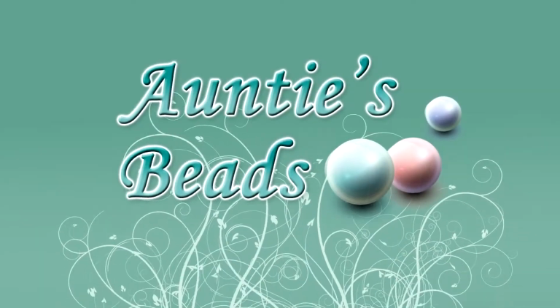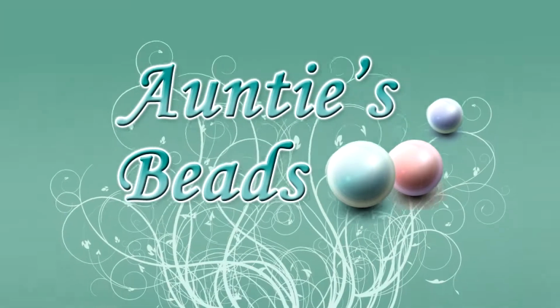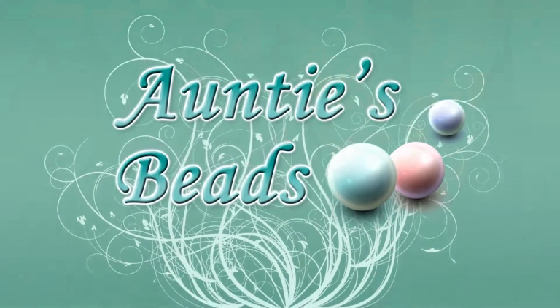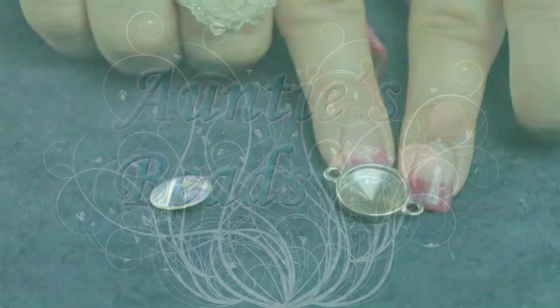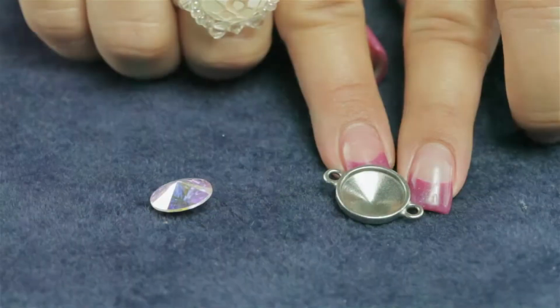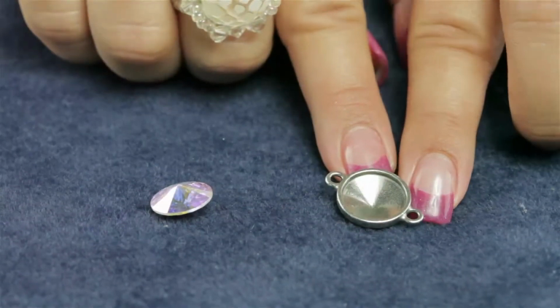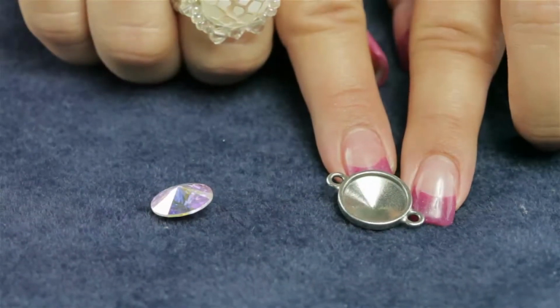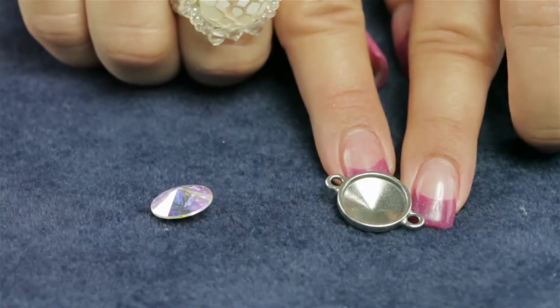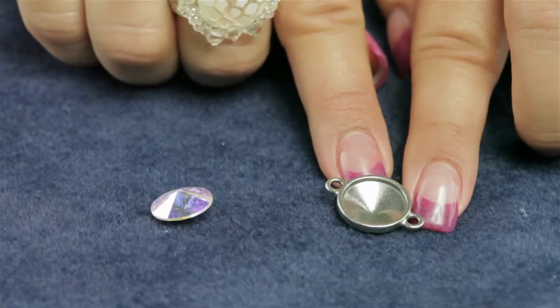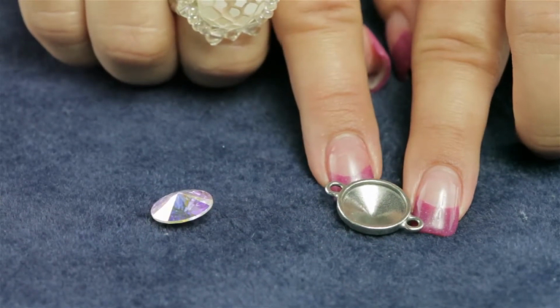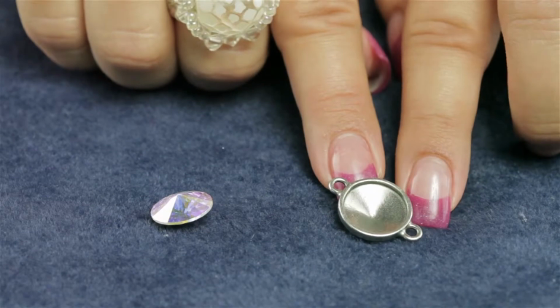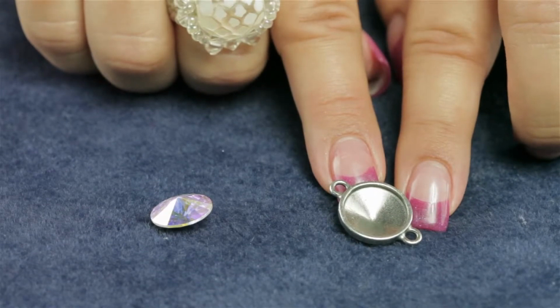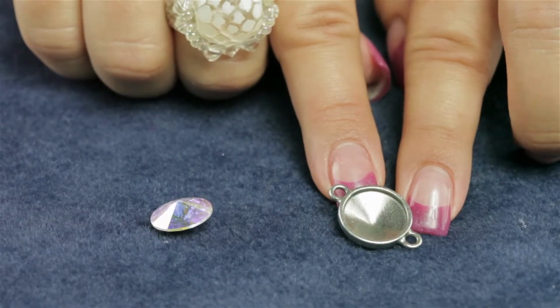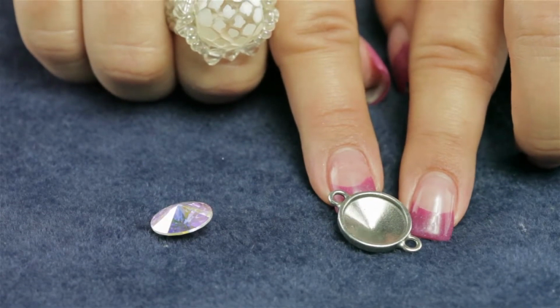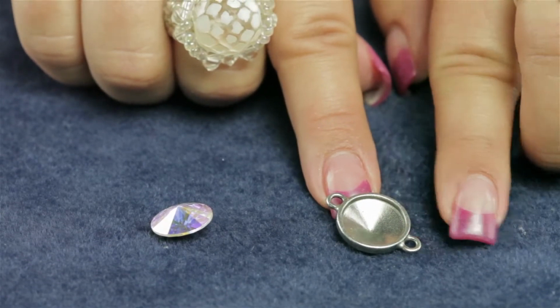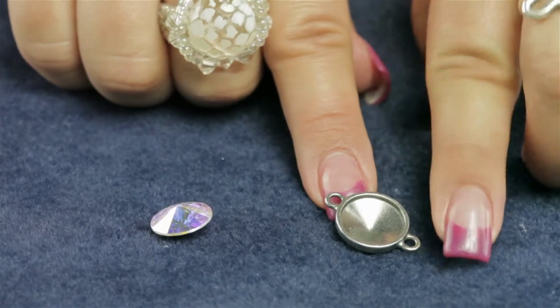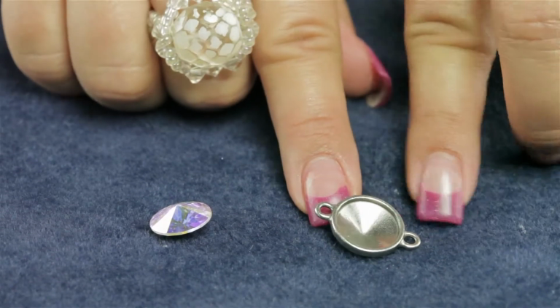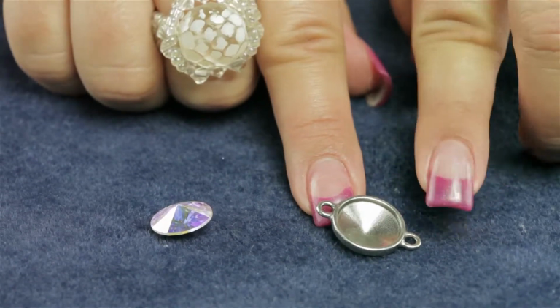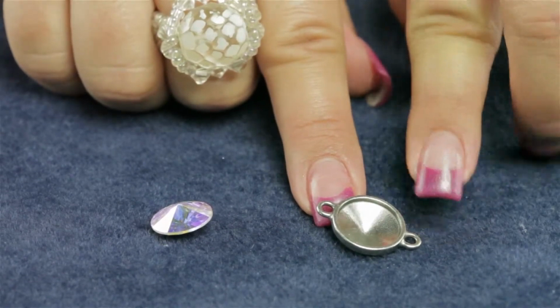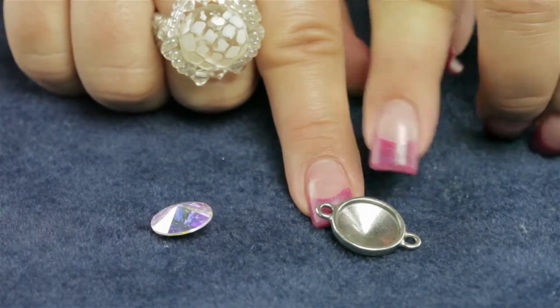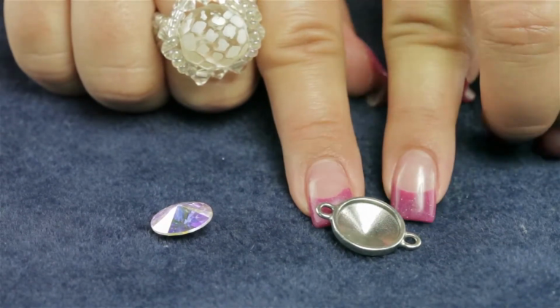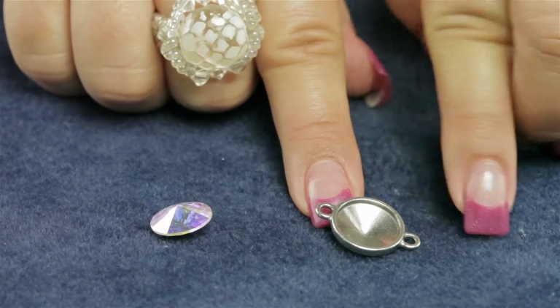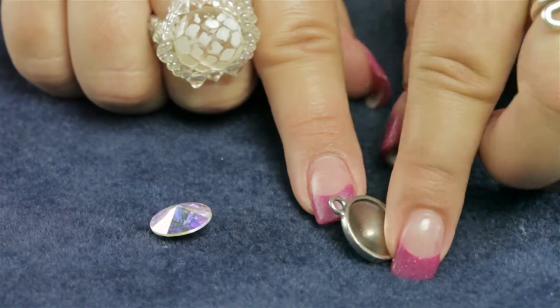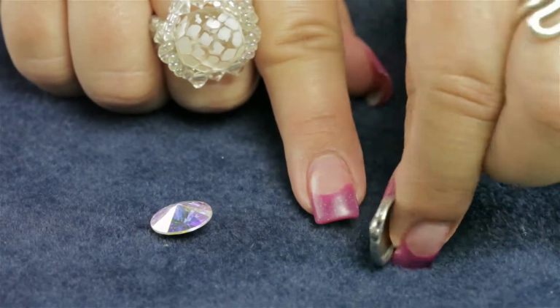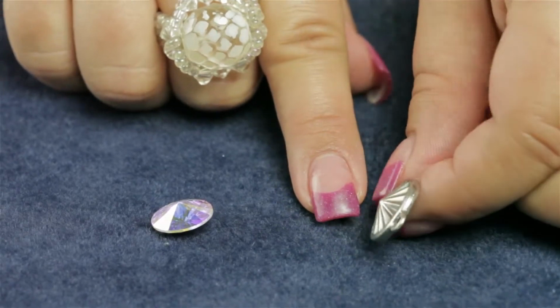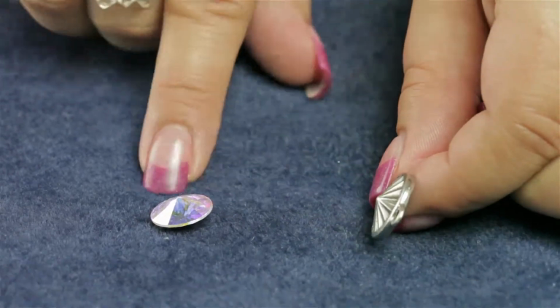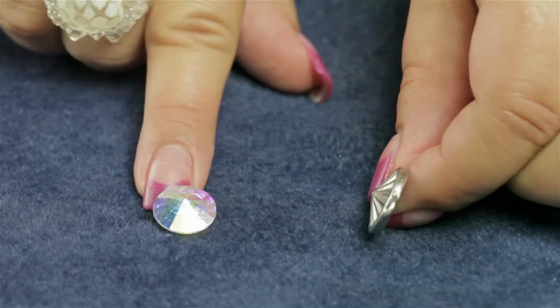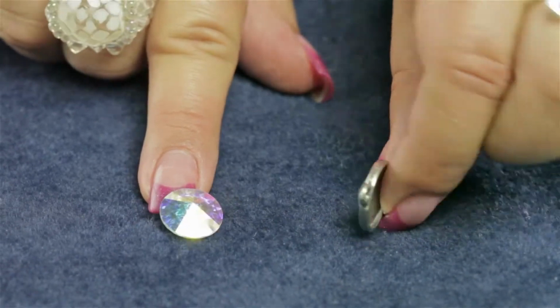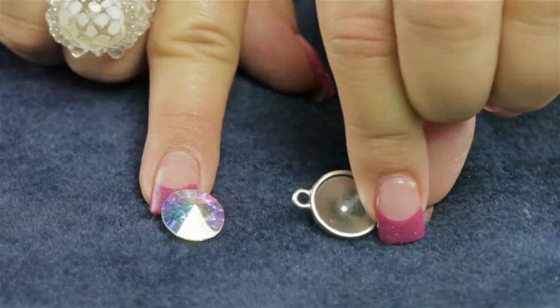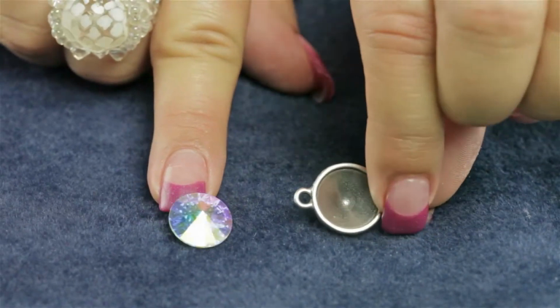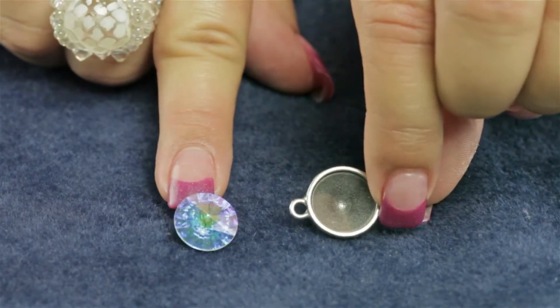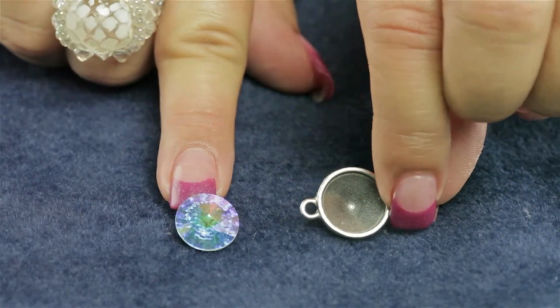I'd like to demonstrate how to use TierraCast's Antique Pewter 14mm Rivoli Faceted Frame Link. This is a link as it has two loops on either side of the finding, and it is also especially designed to work with Swarovski's Rivolis.